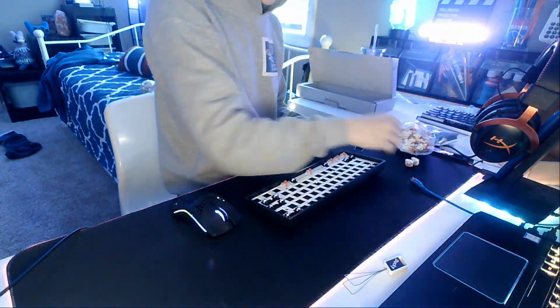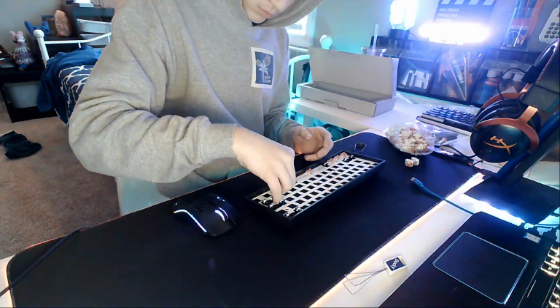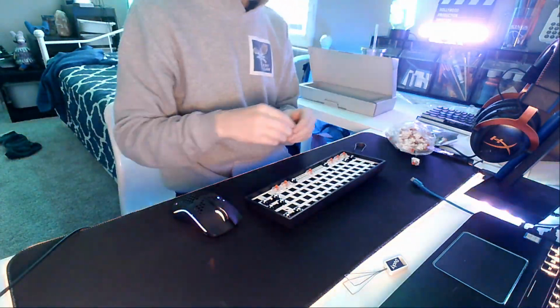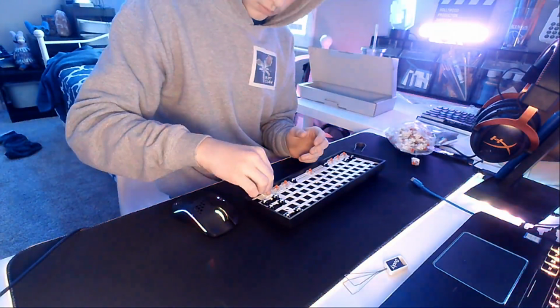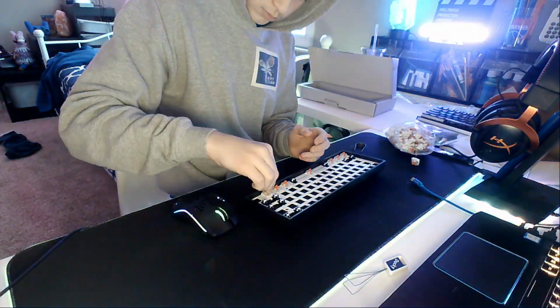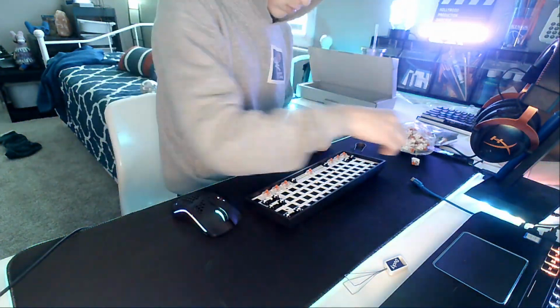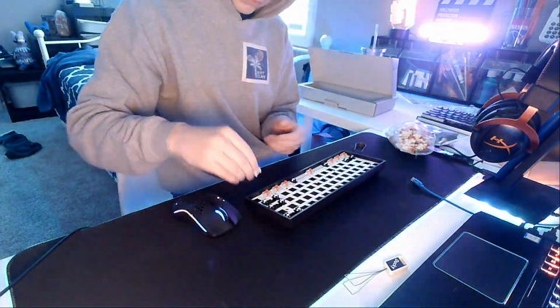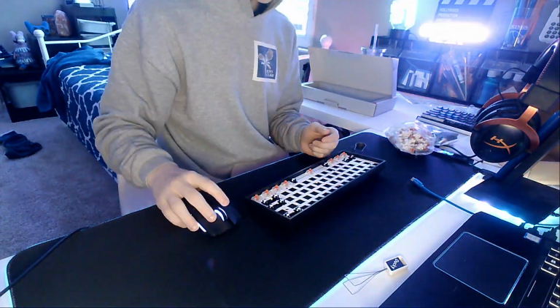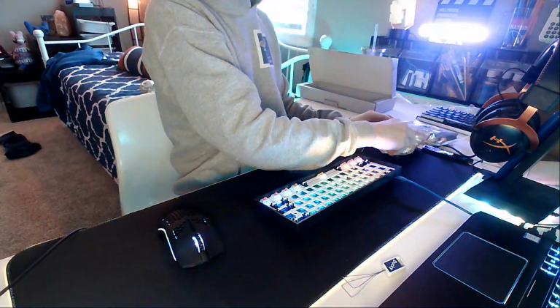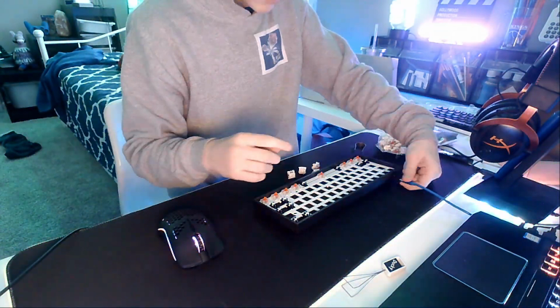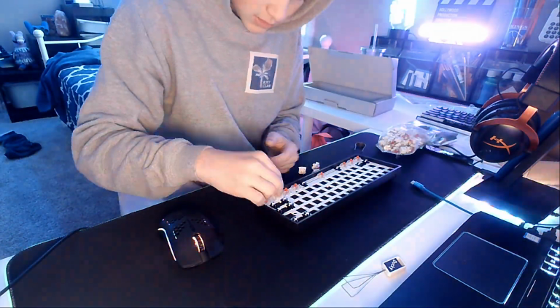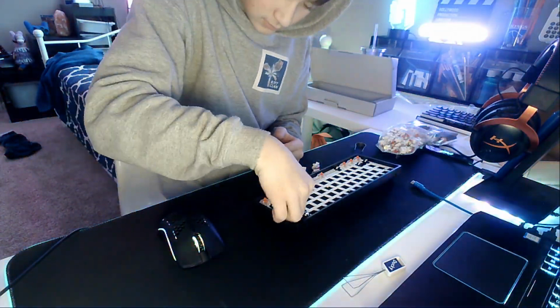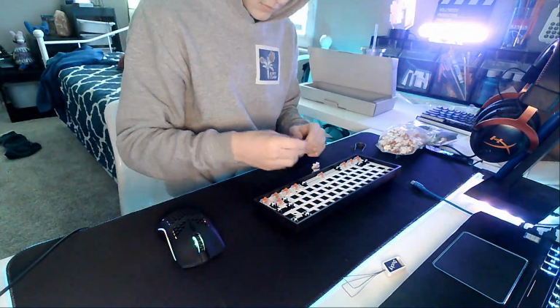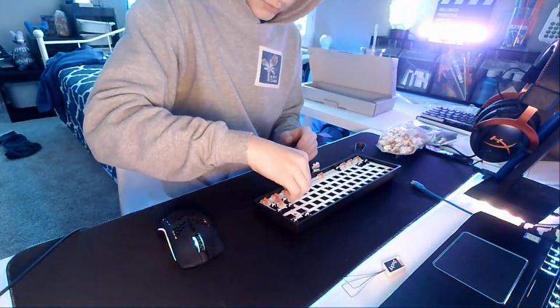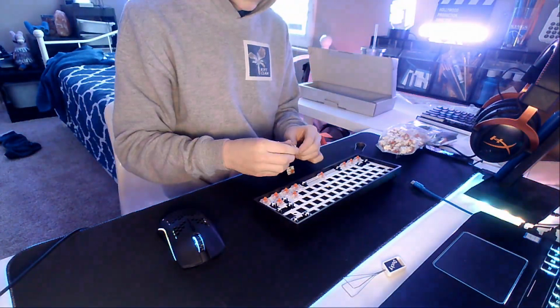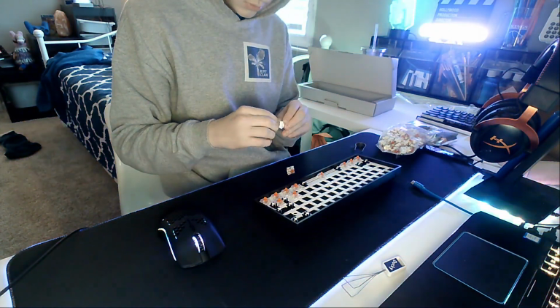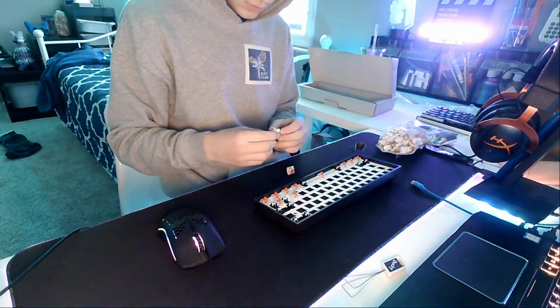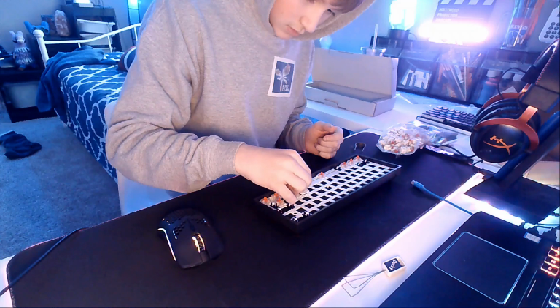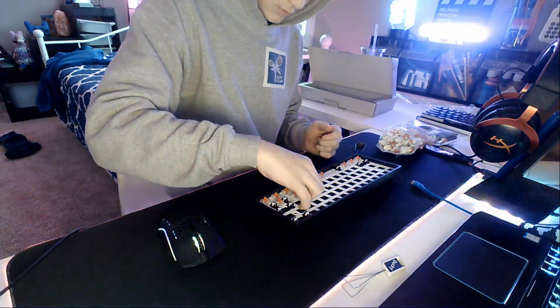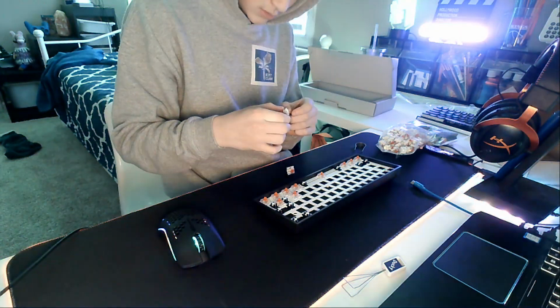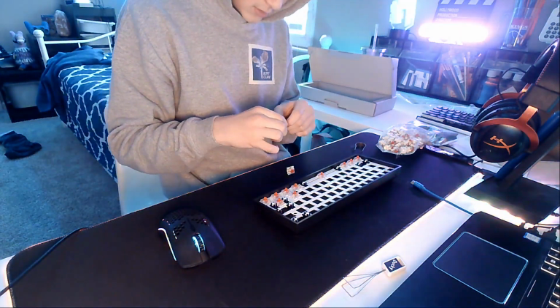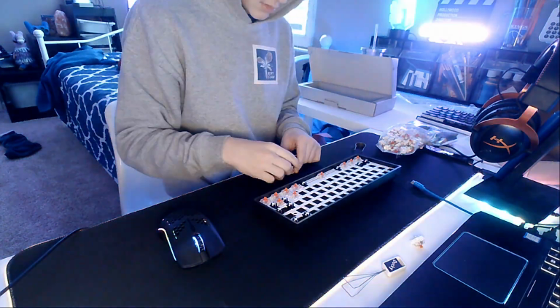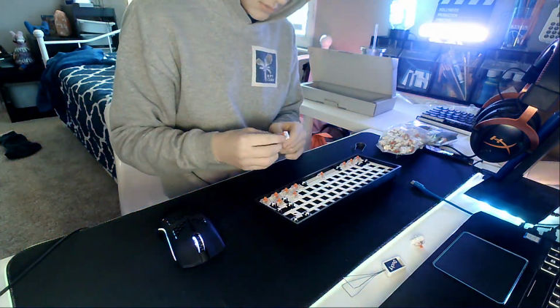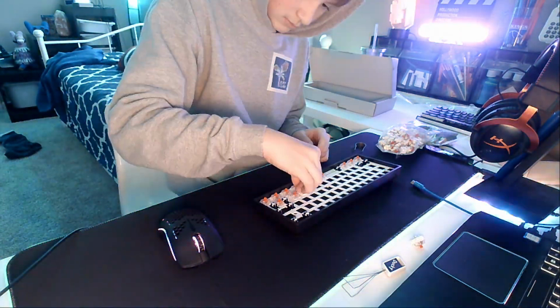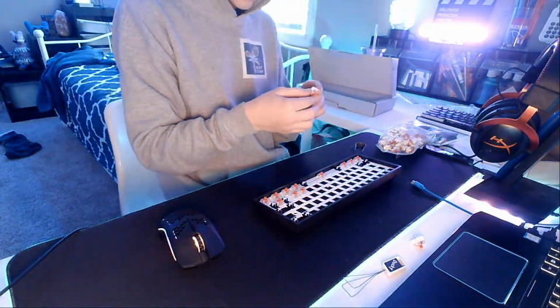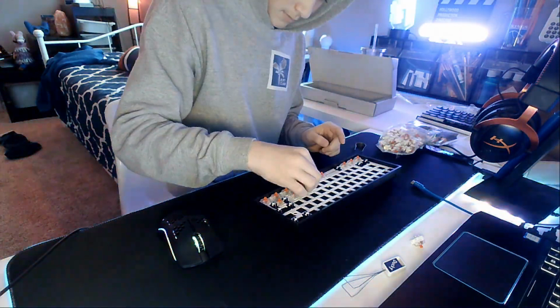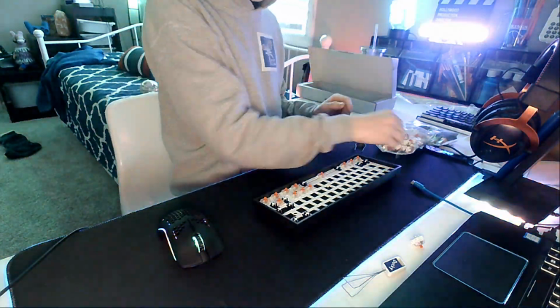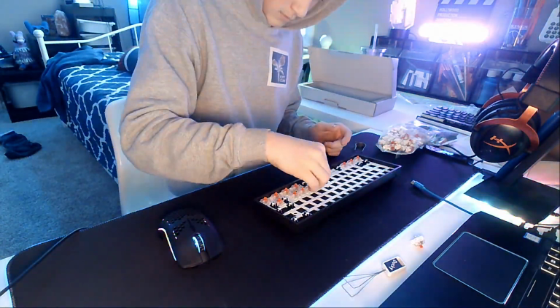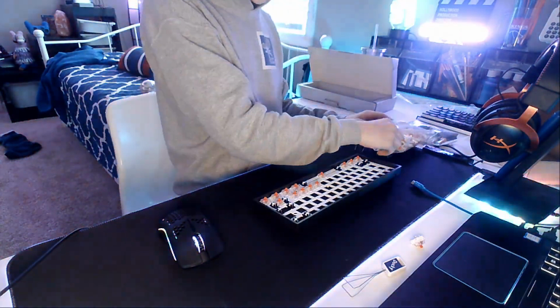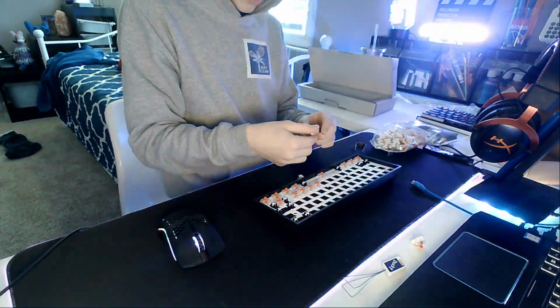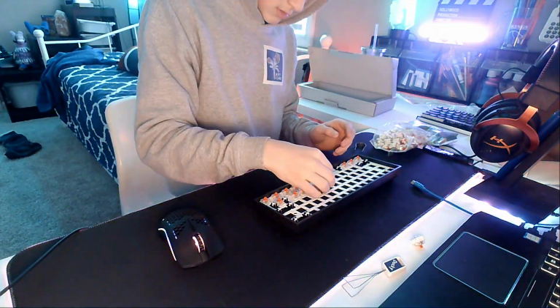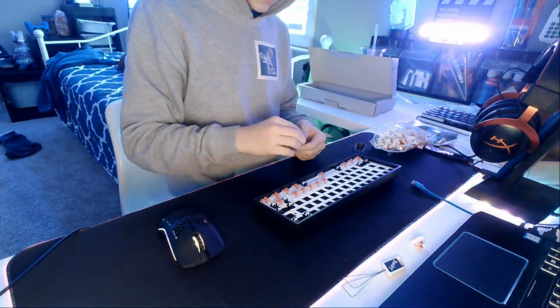The actuation force of the Gateron Red is 45 grams, the actuation travel is 2.0mm, total travel is 4.0mm, and they are a linear switch.